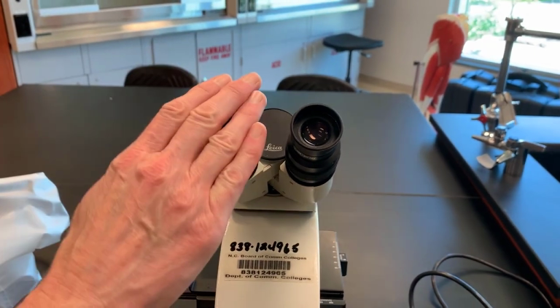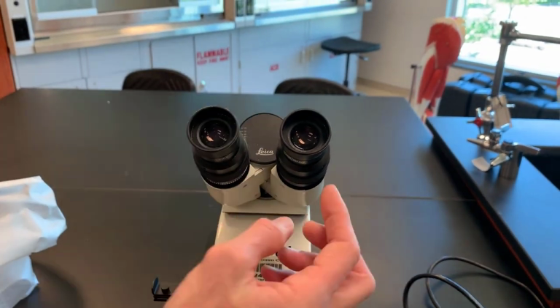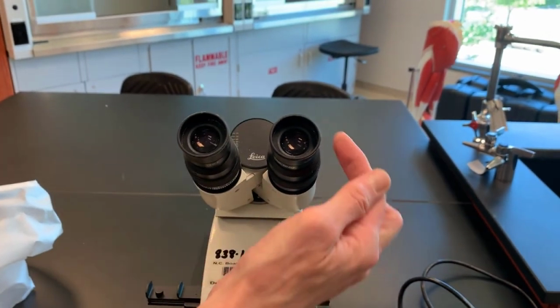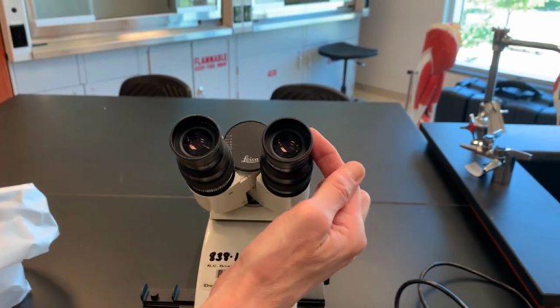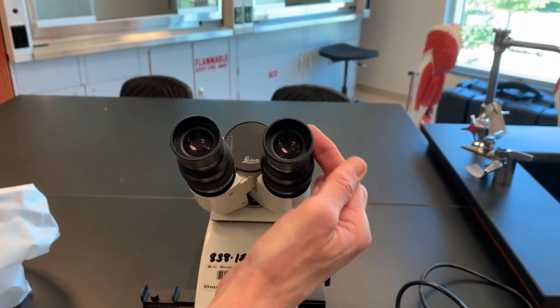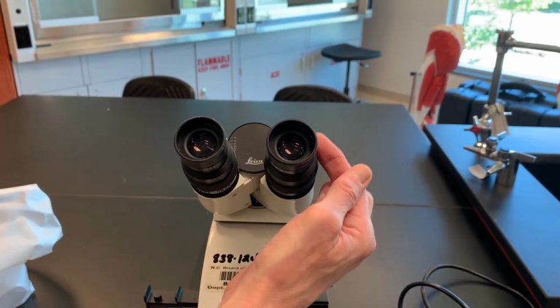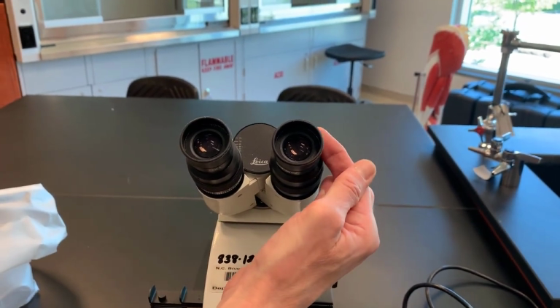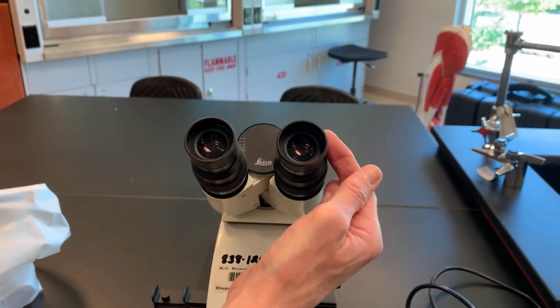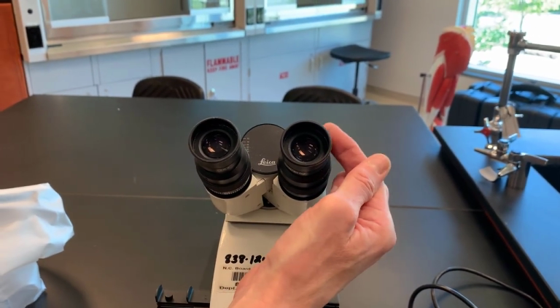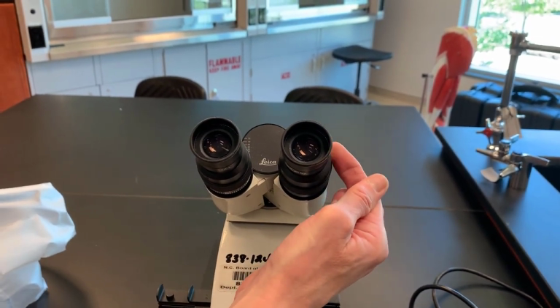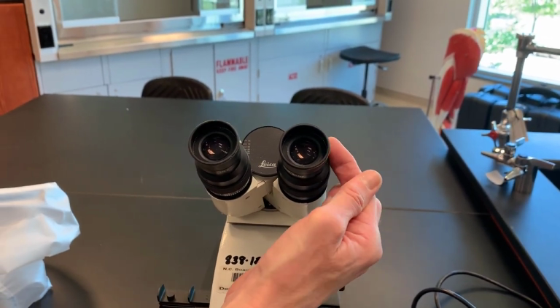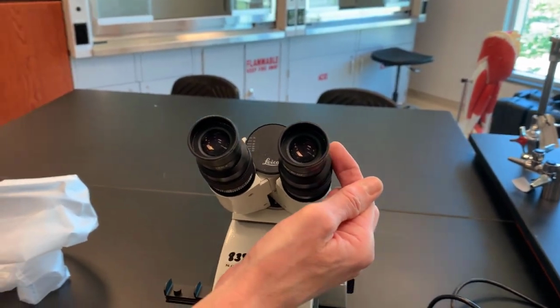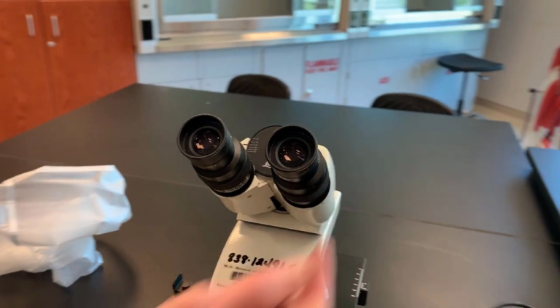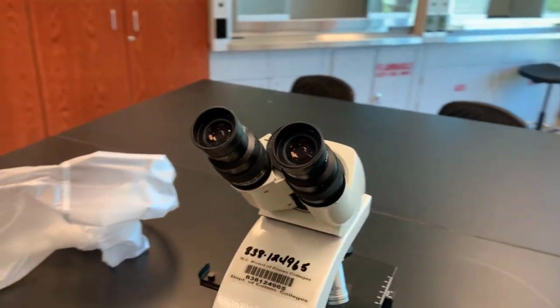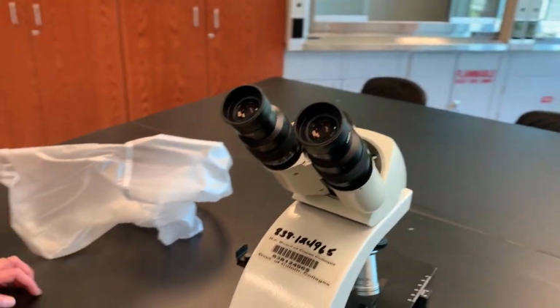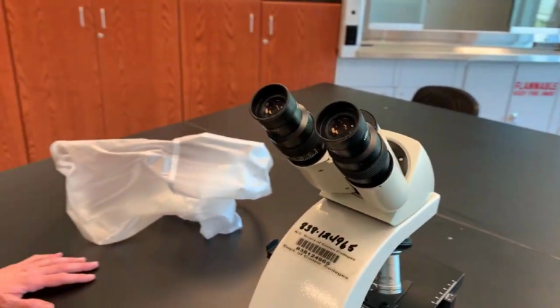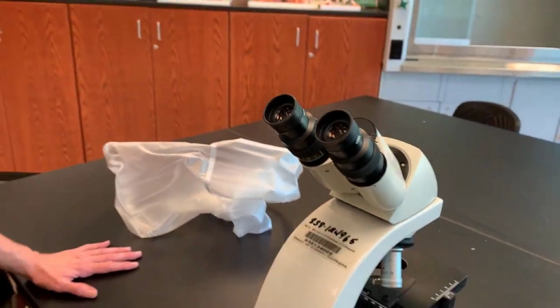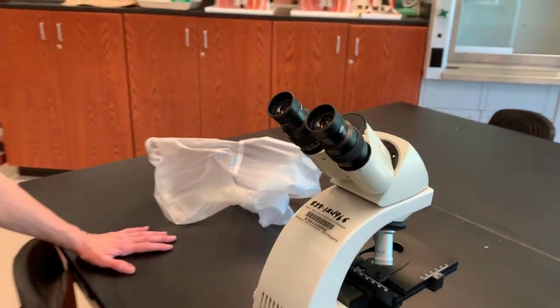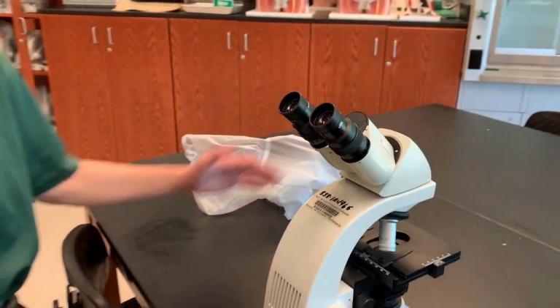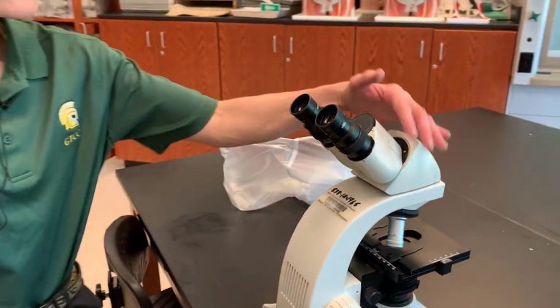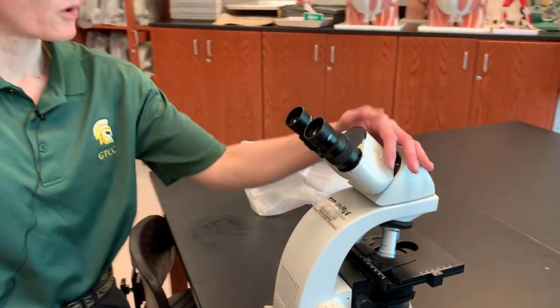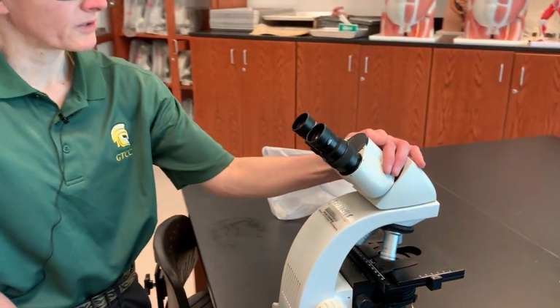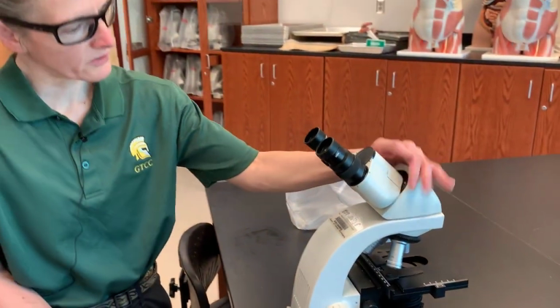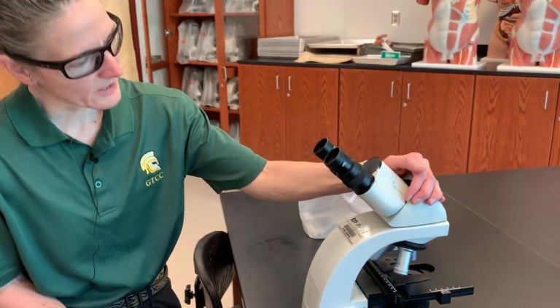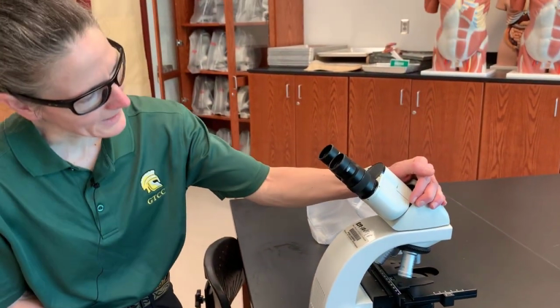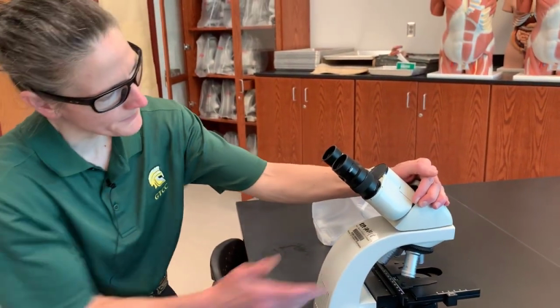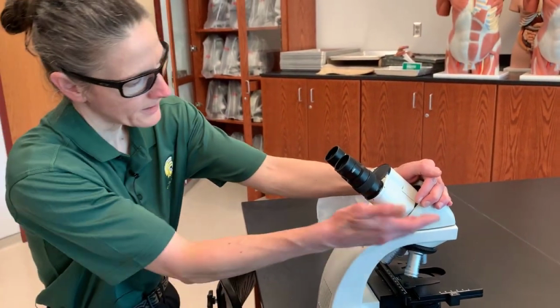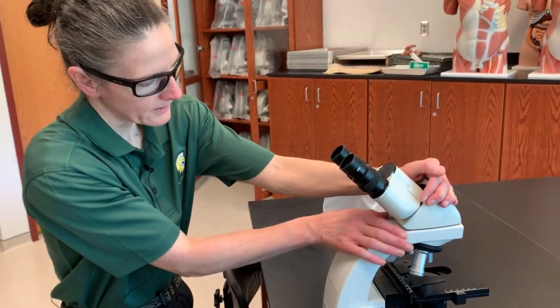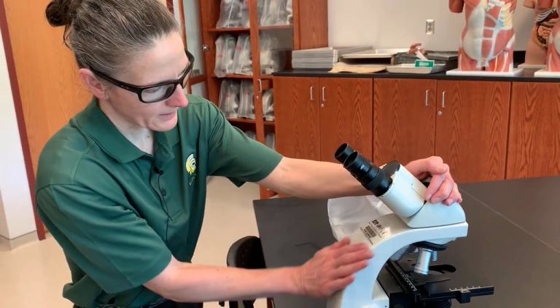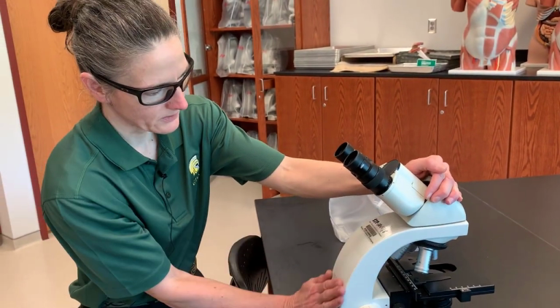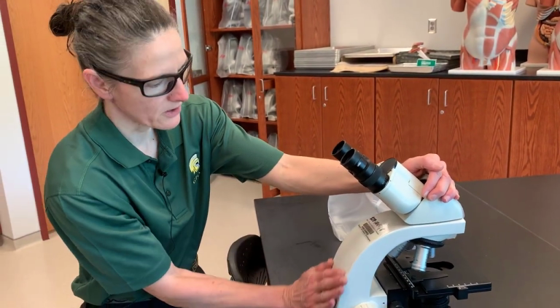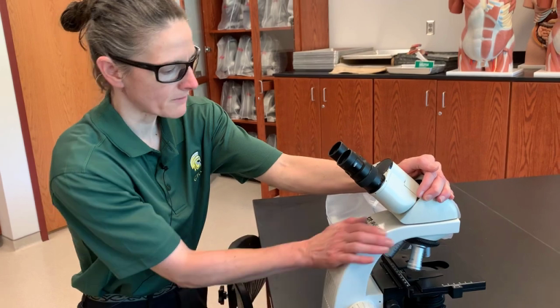The ocular lenses sit on body tubes. This whole assembly sits on a head. The head sits on the arm.